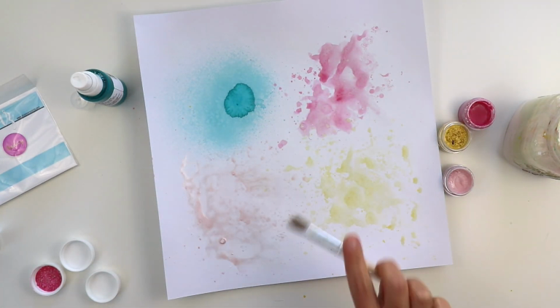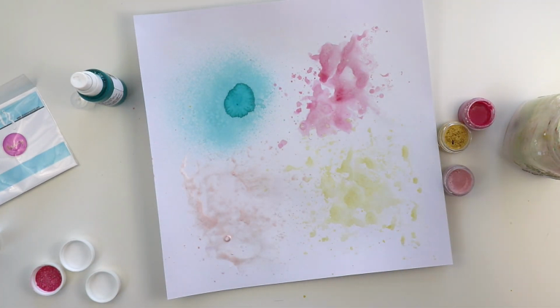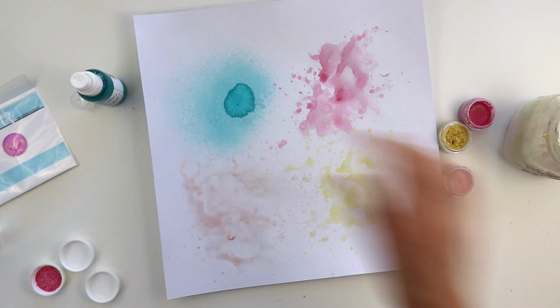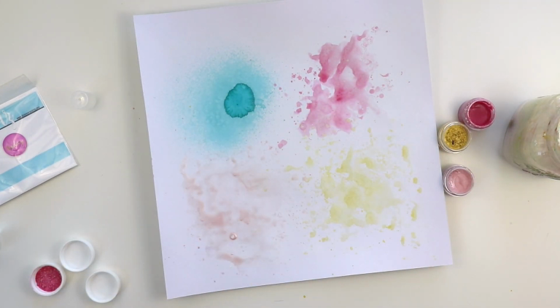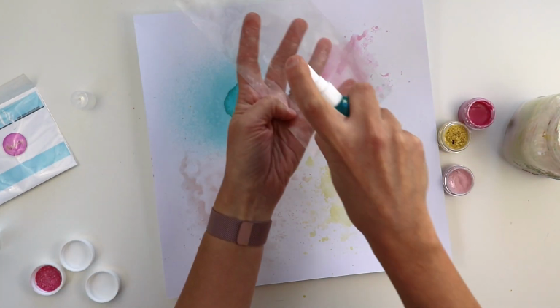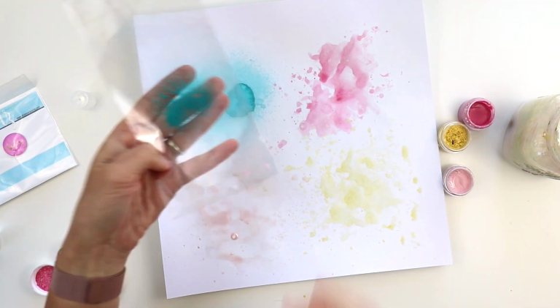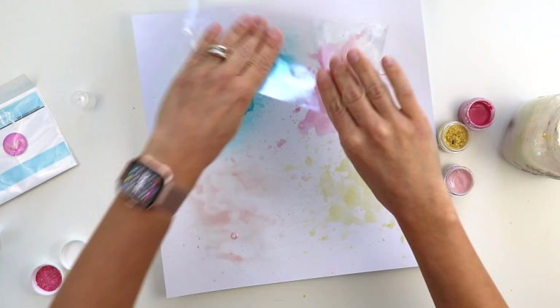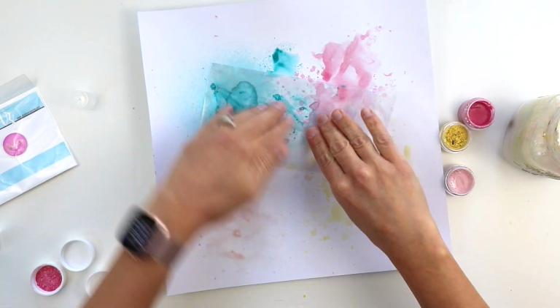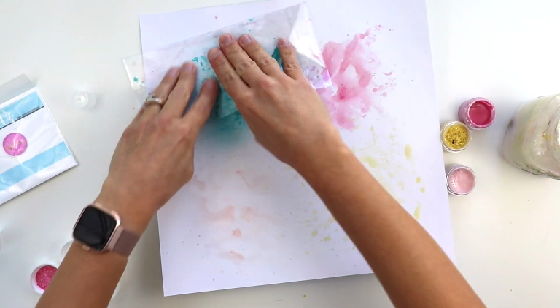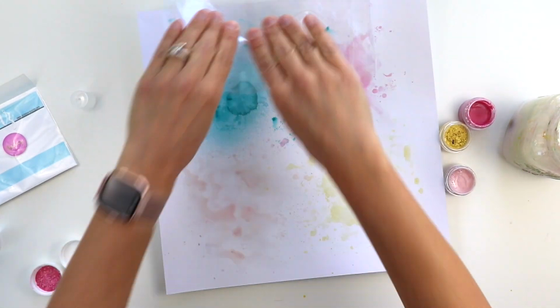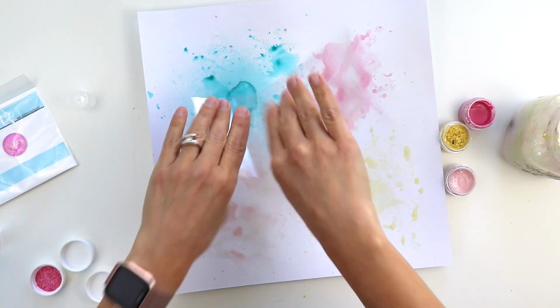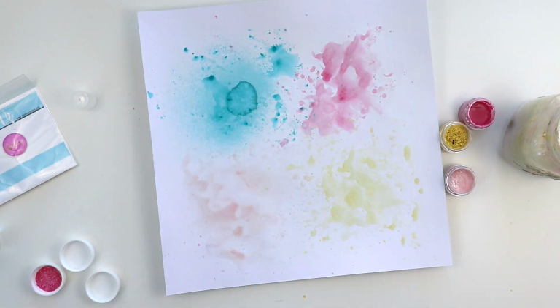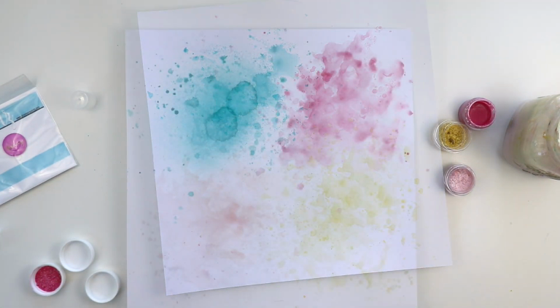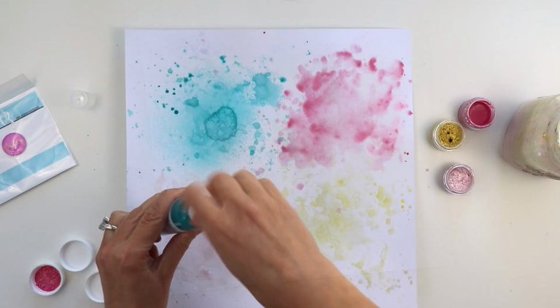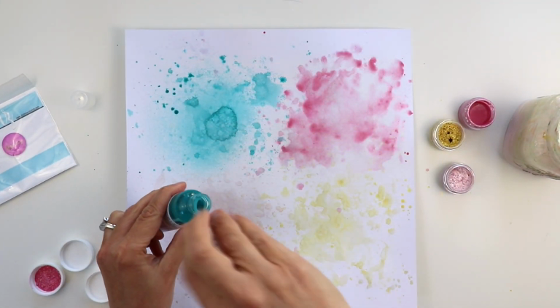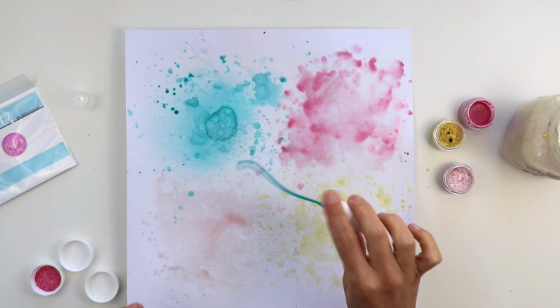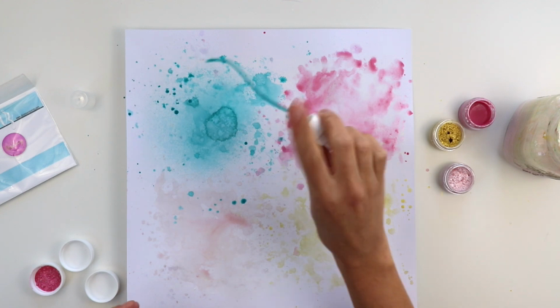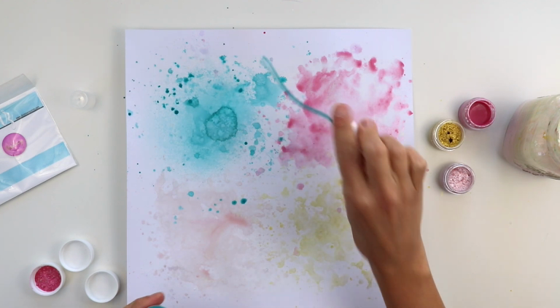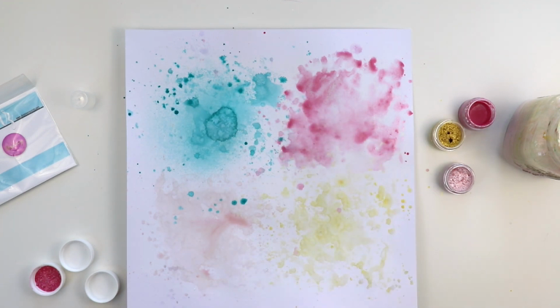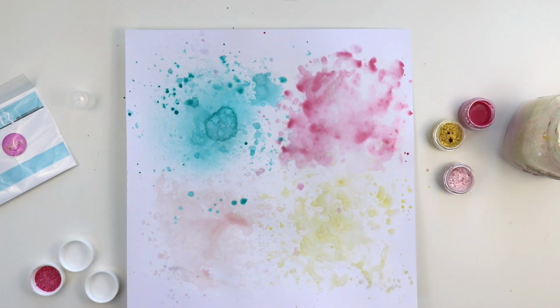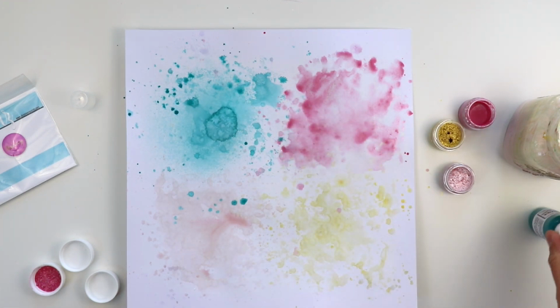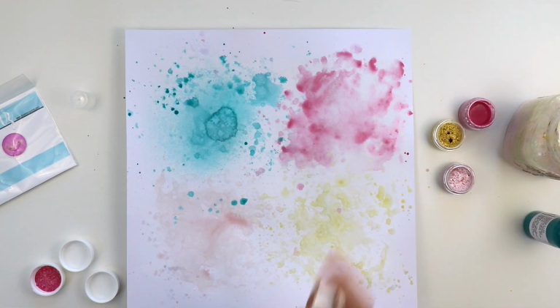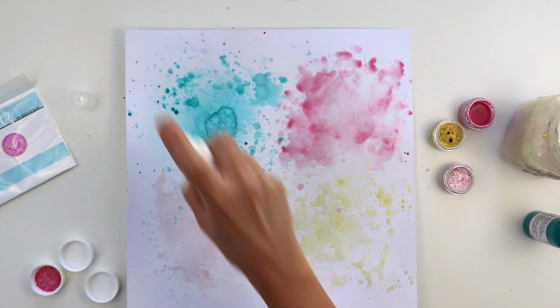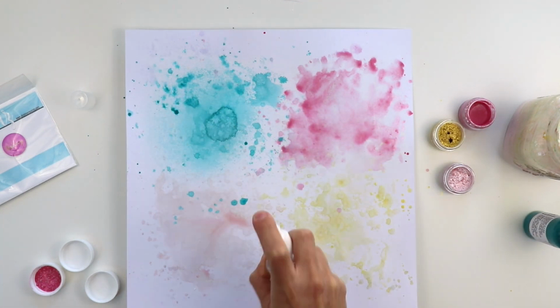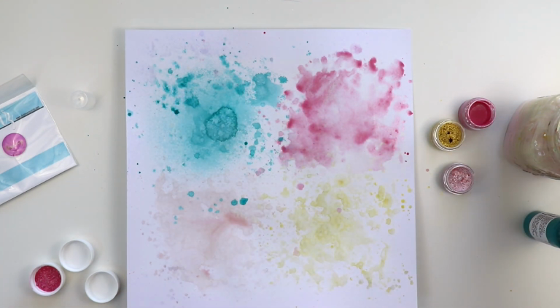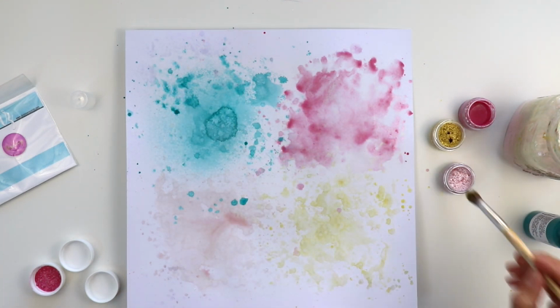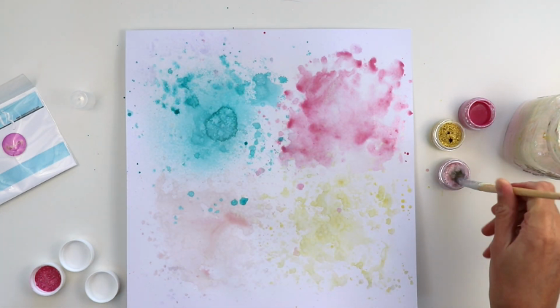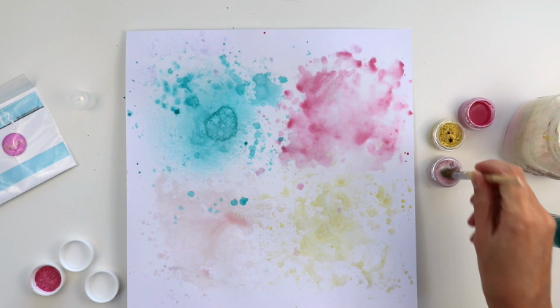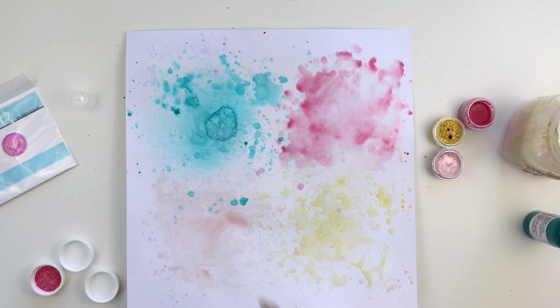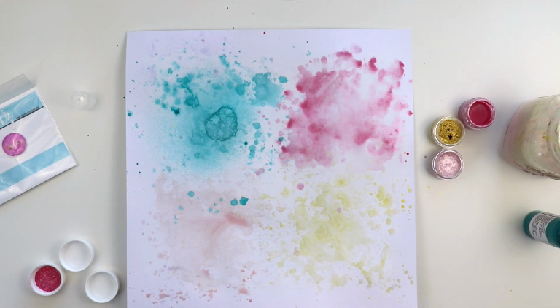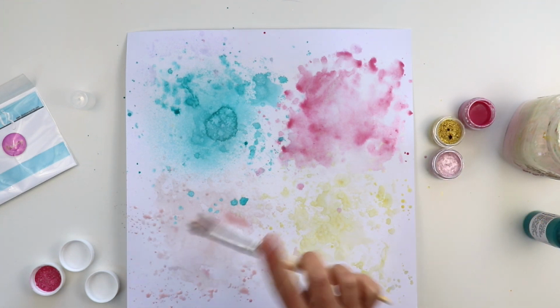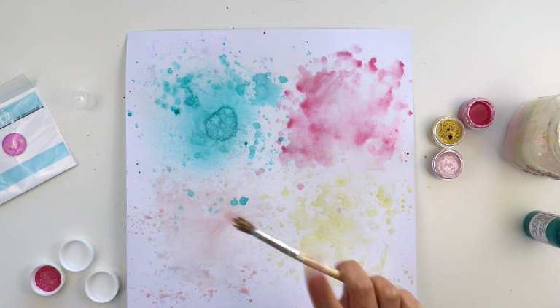Dividing it into four sections and adding the colors to those four sections. I'm just adding the colors, coming in with even more, splashing it around, and spraying water on top to make them blend together.